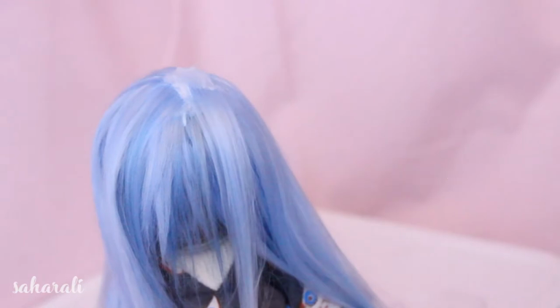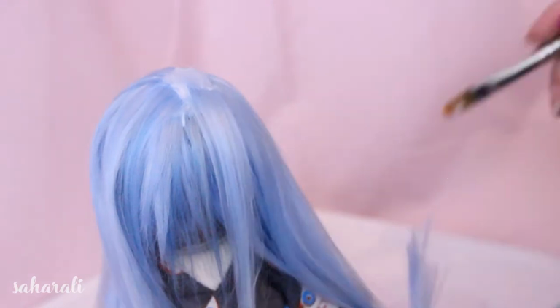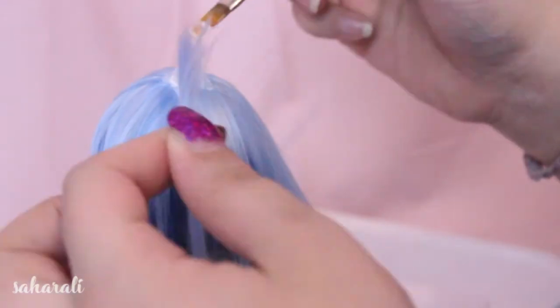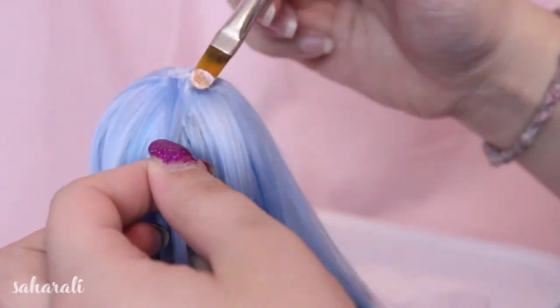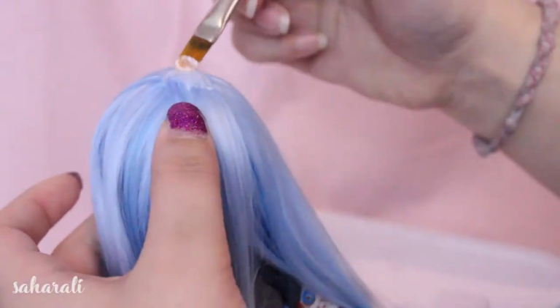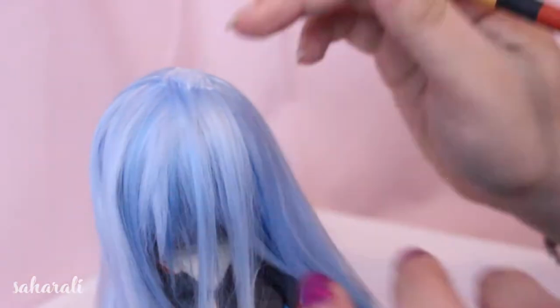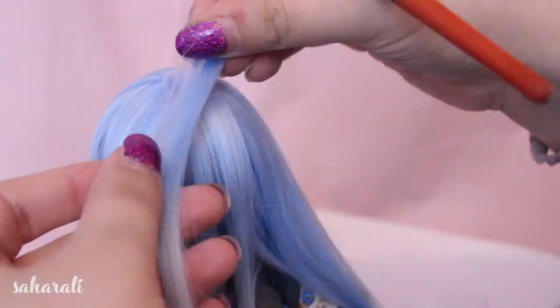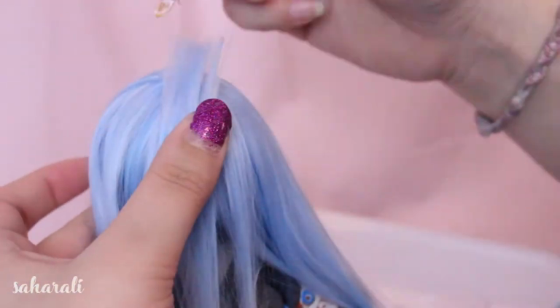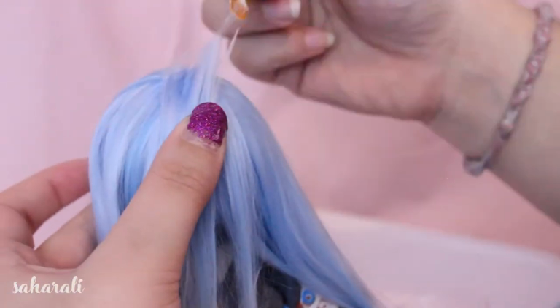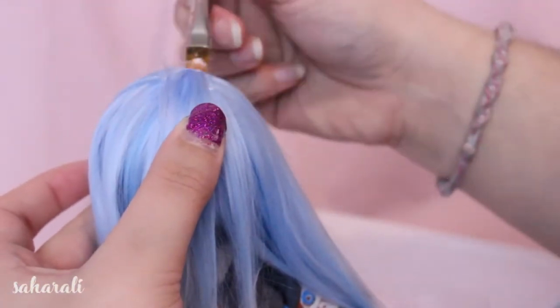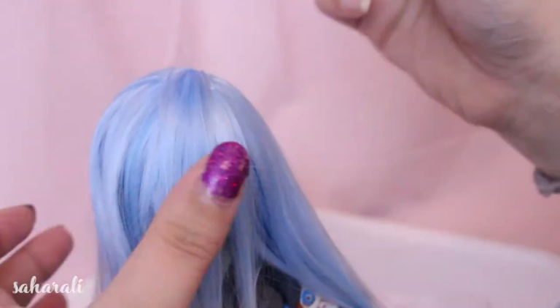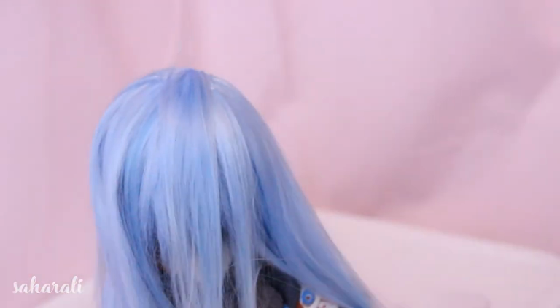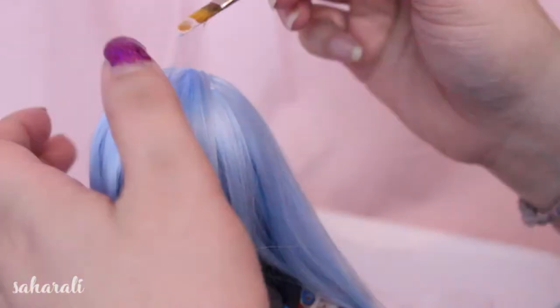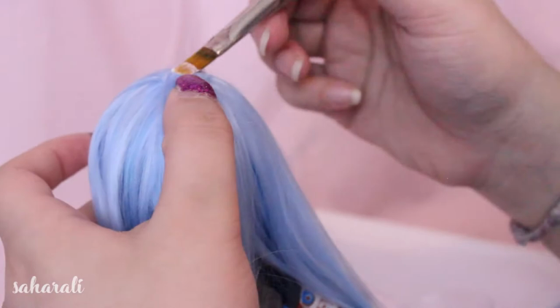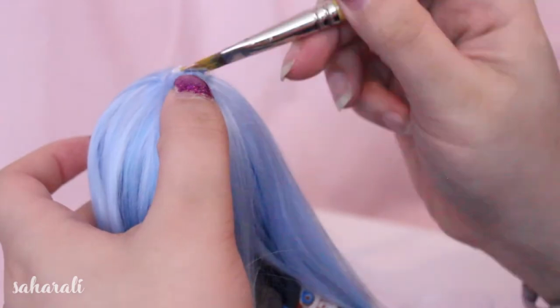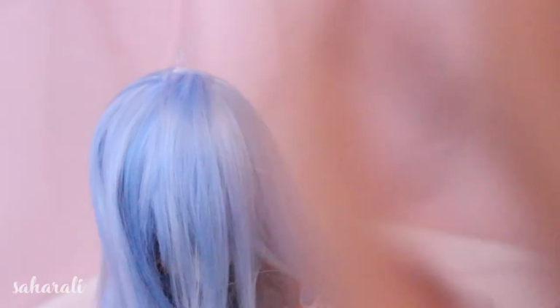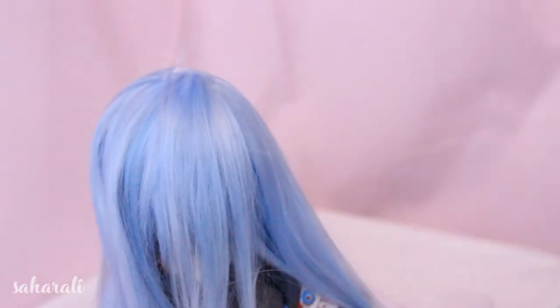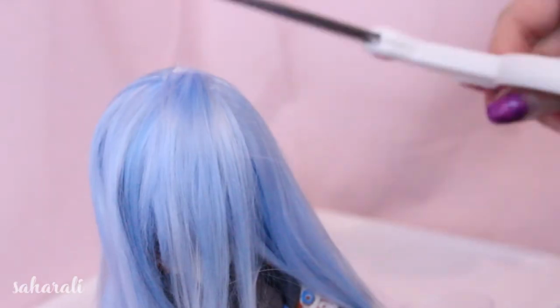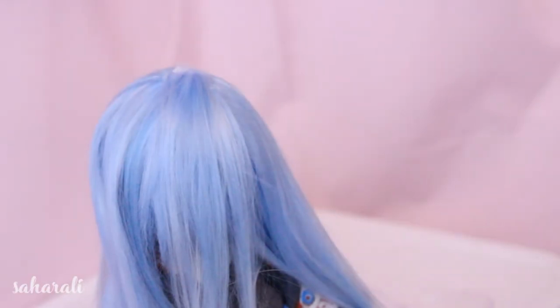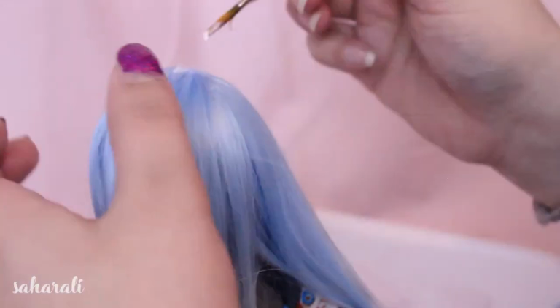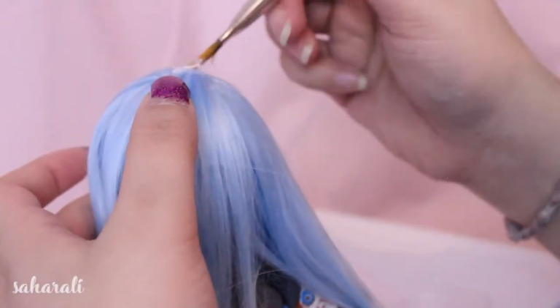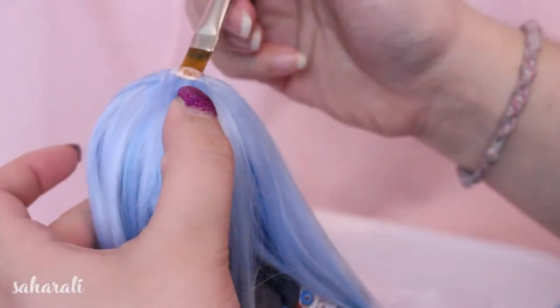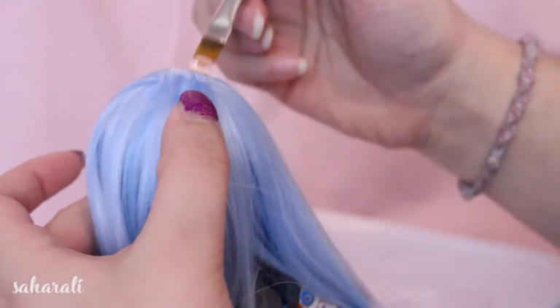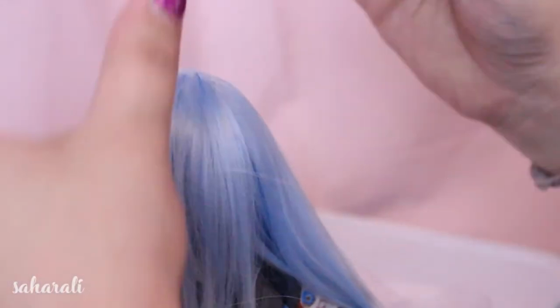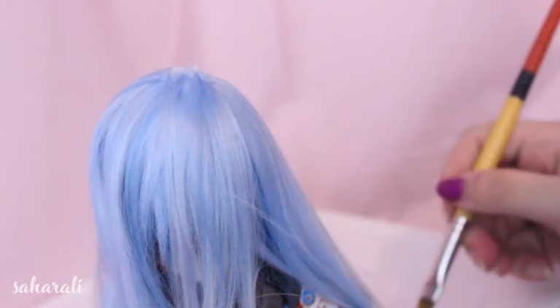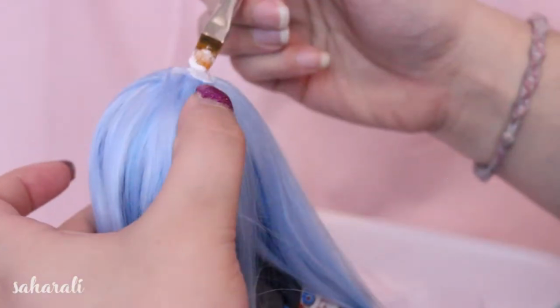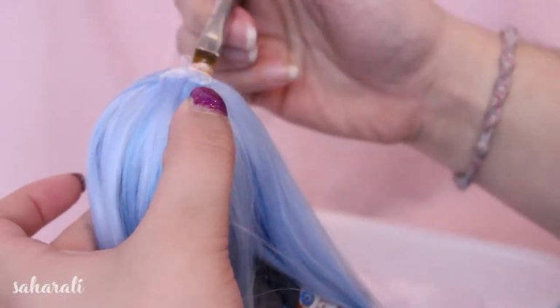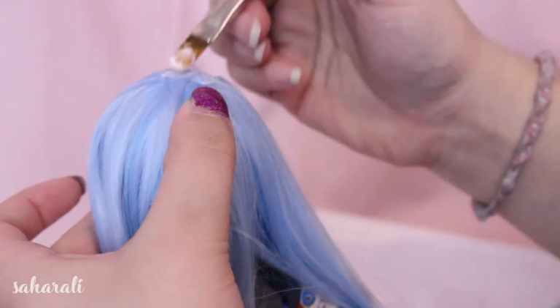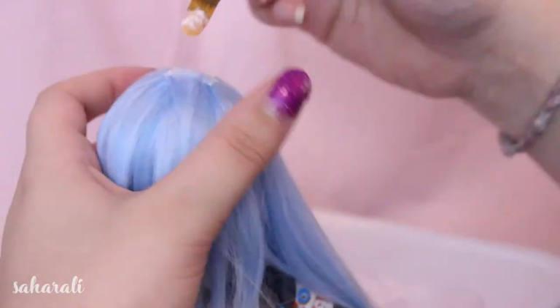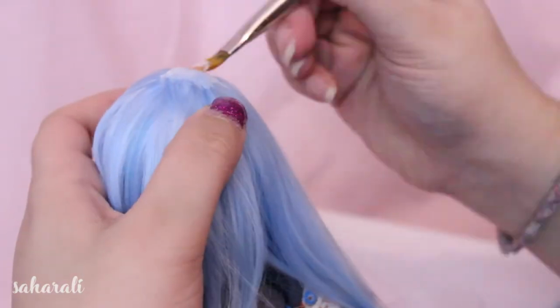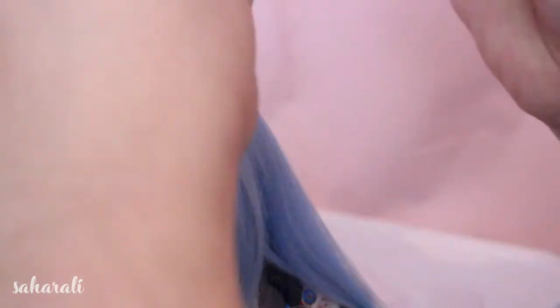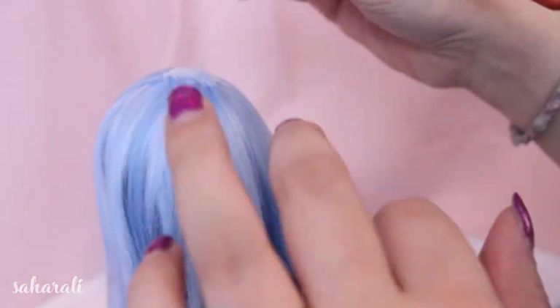She looks like a blue cousin it, oh my gosh. Use a lot of glue here if you want, there are no problems with that. In fact, more glue means that when you do start cutting into the wig it'll be more sturdy.